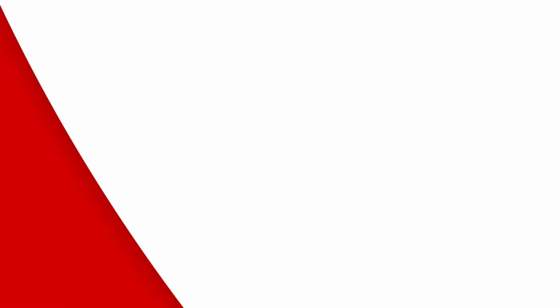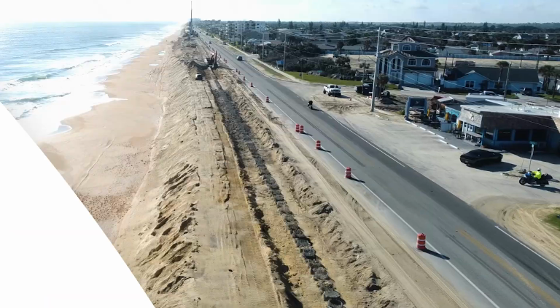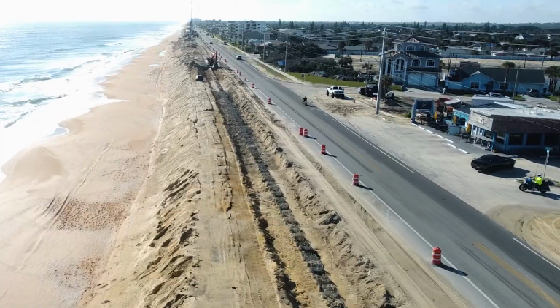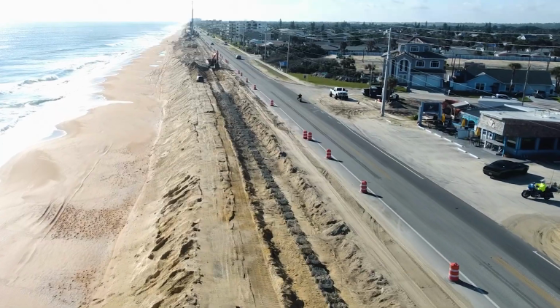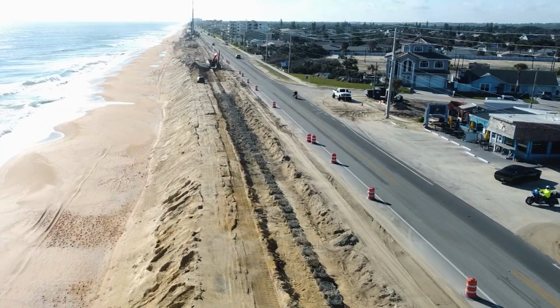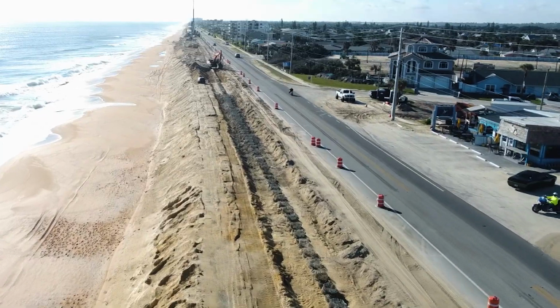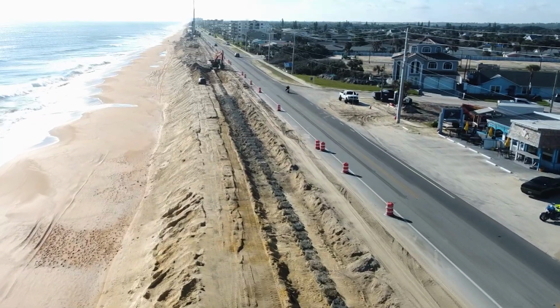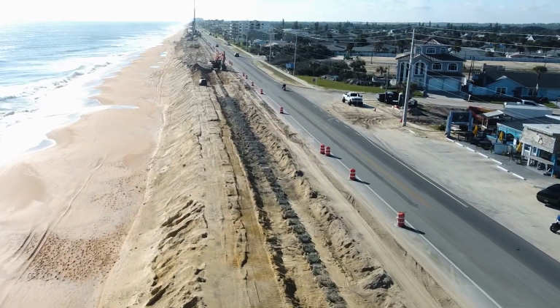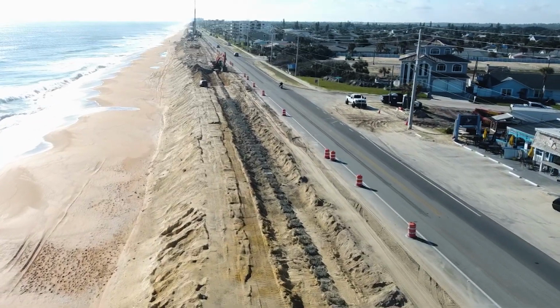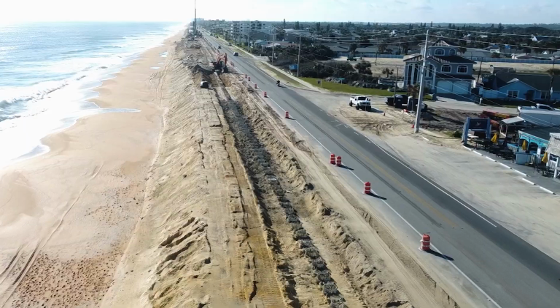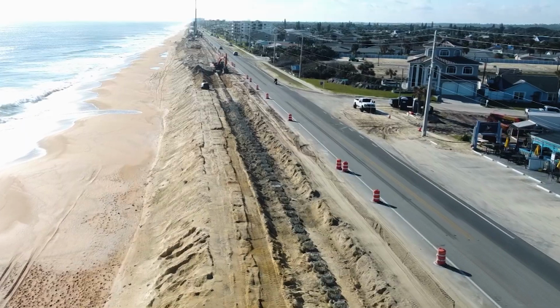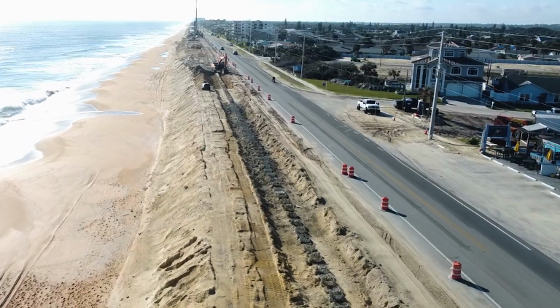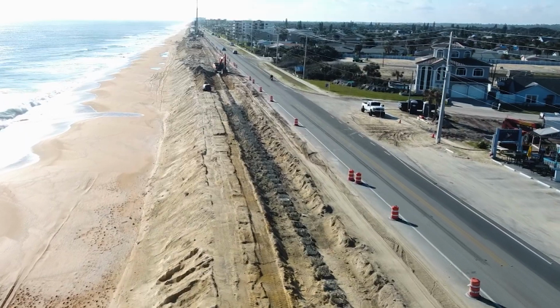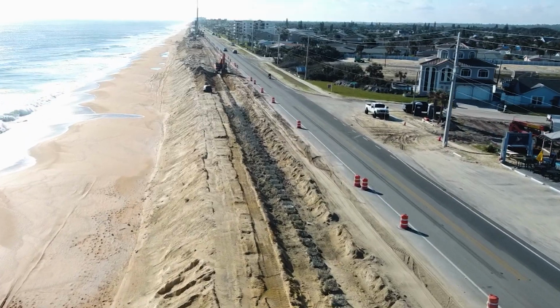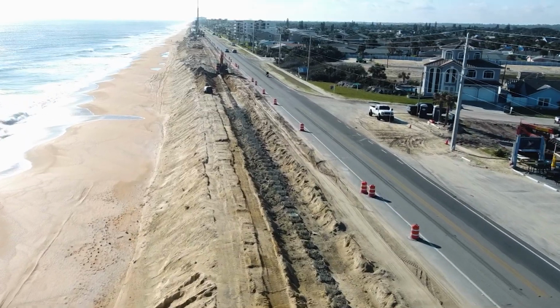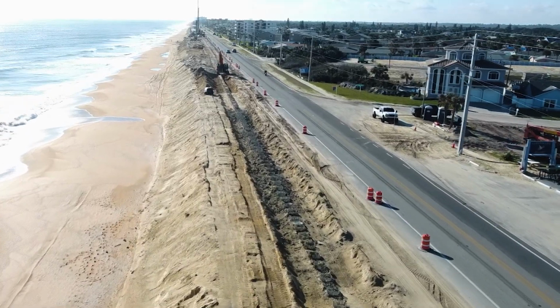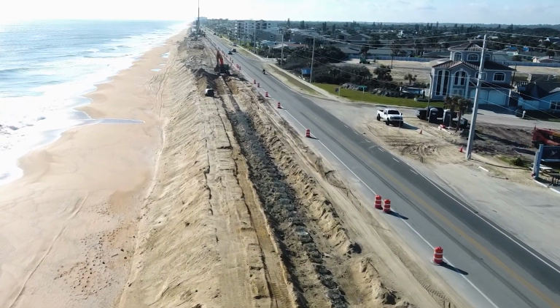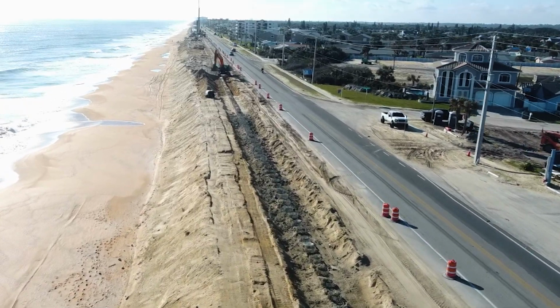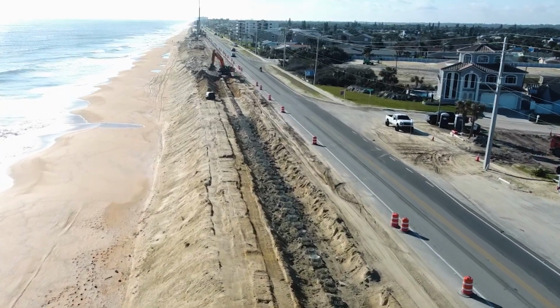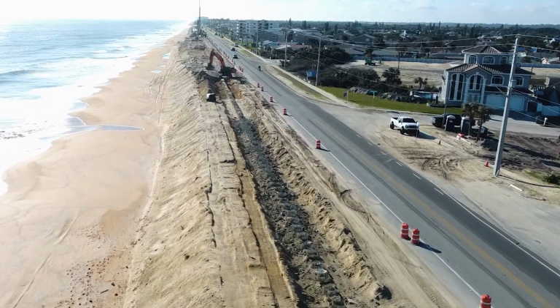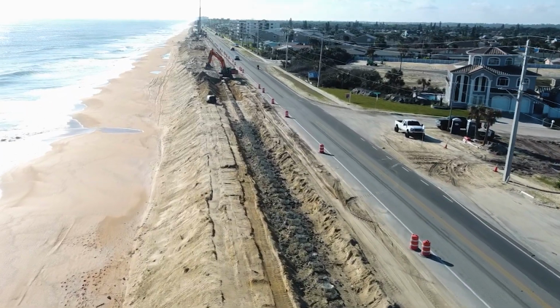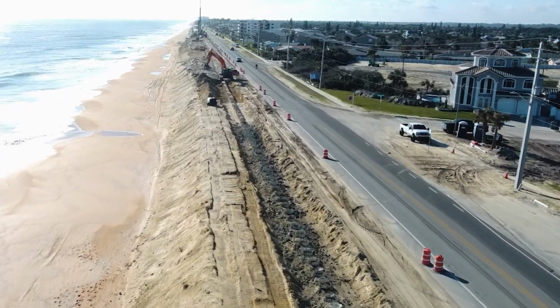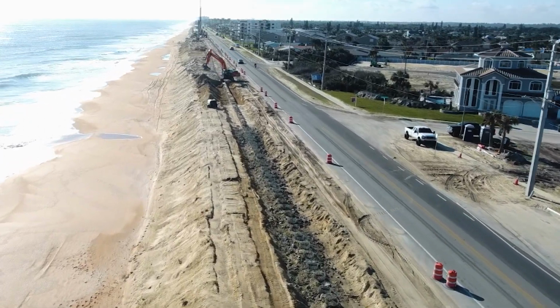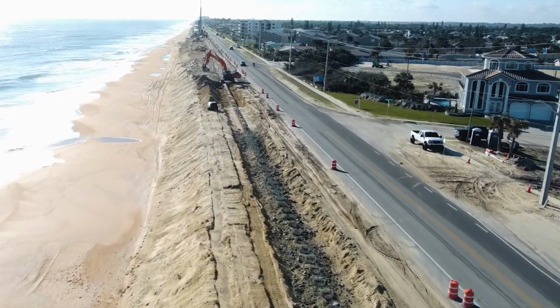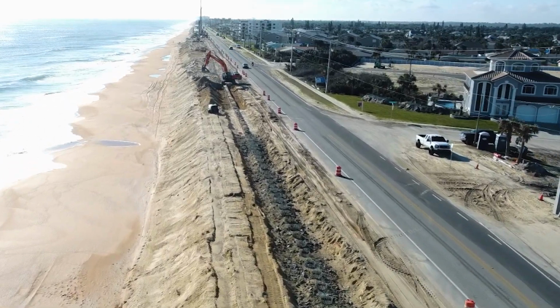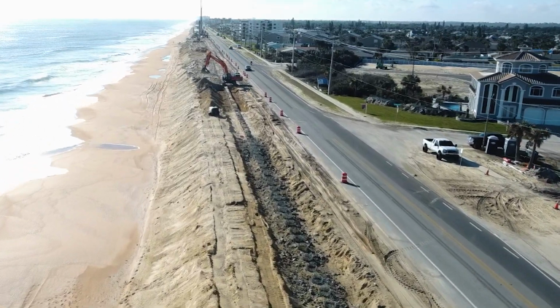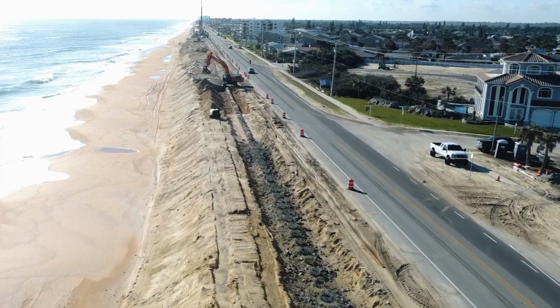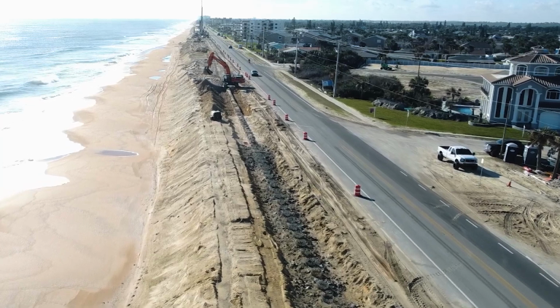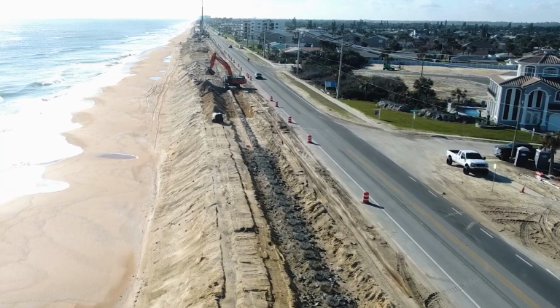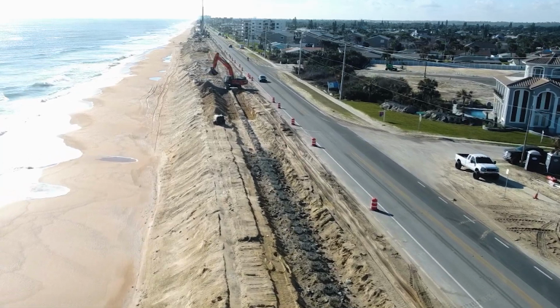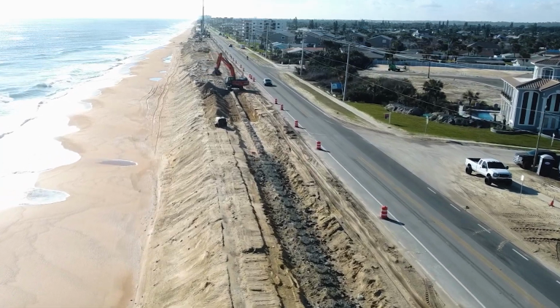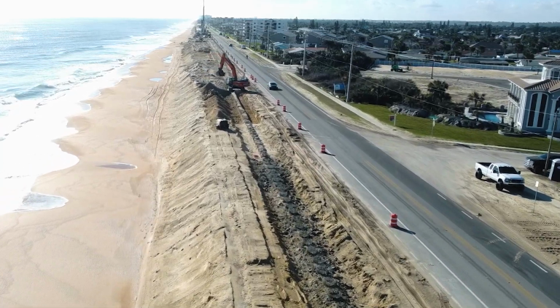The contractor has now completed the installation of over 6,898 linear feet of piles, representing 51 percent of the total wall, and is preparing this section for cap construction.